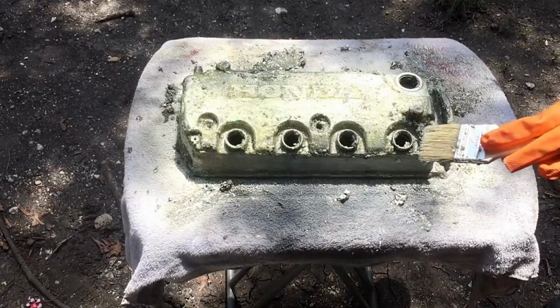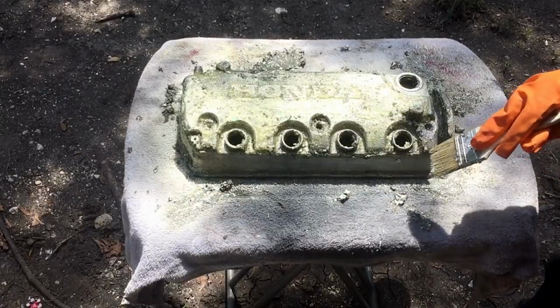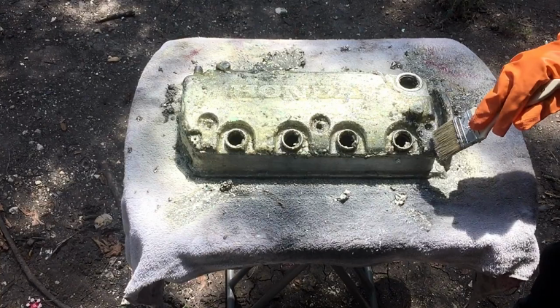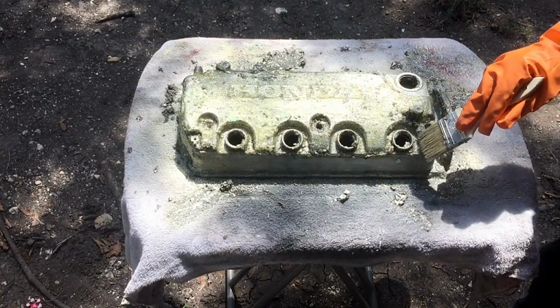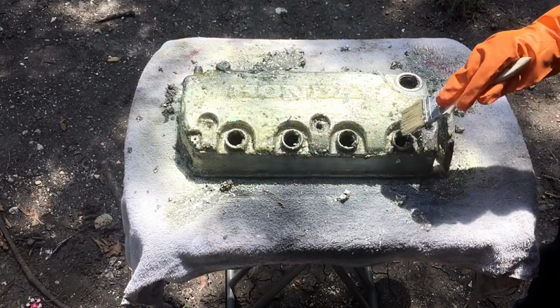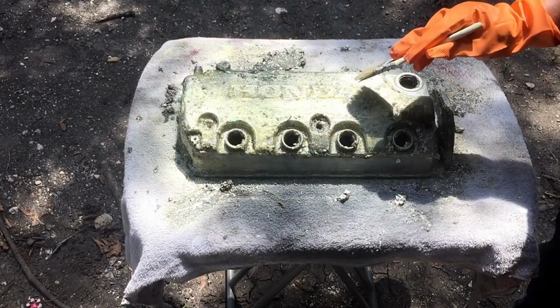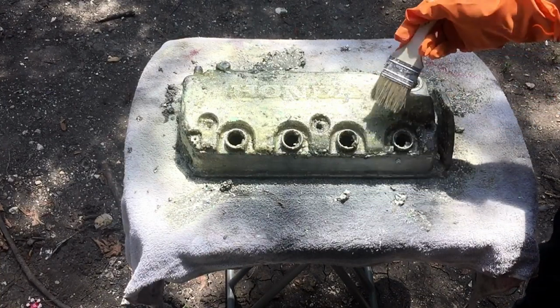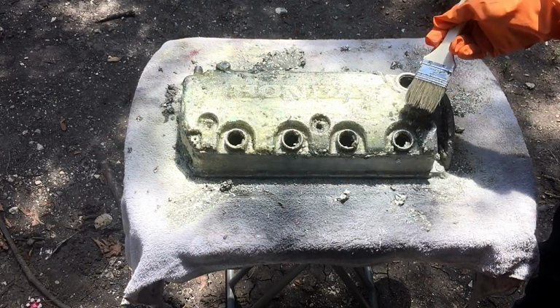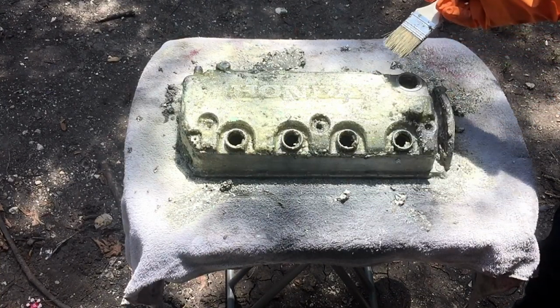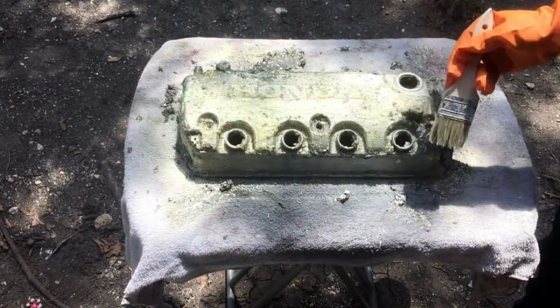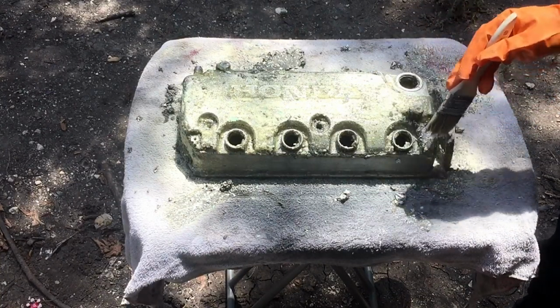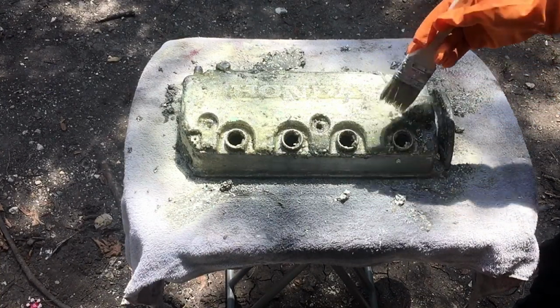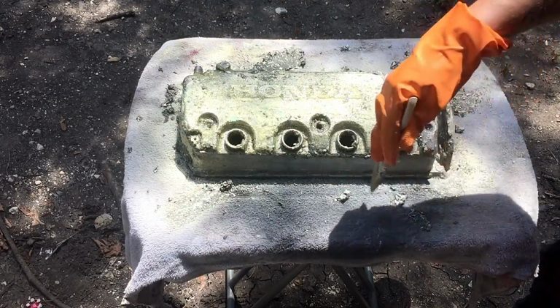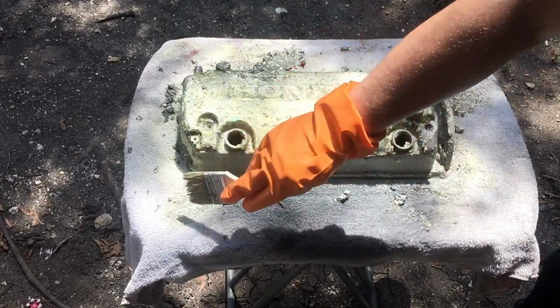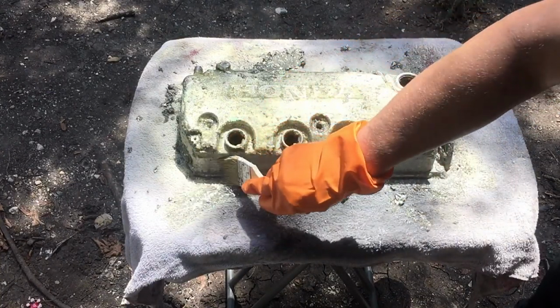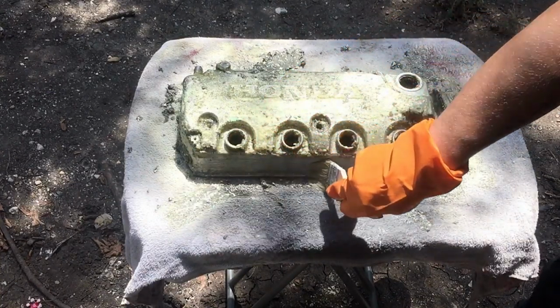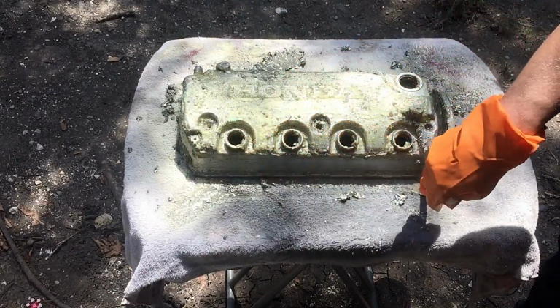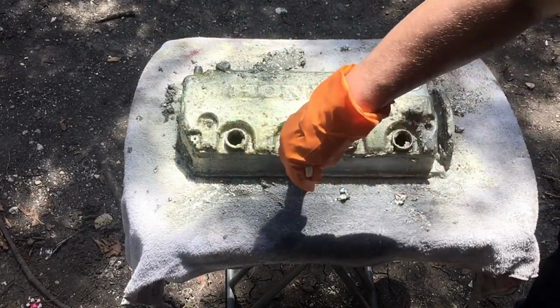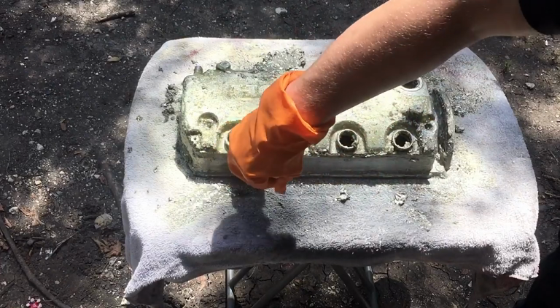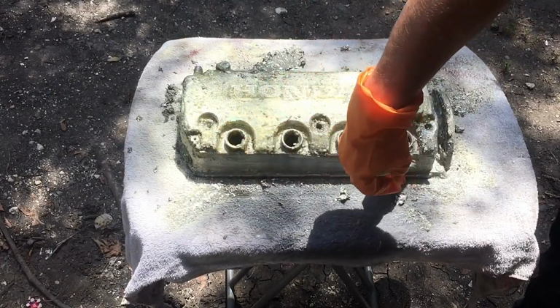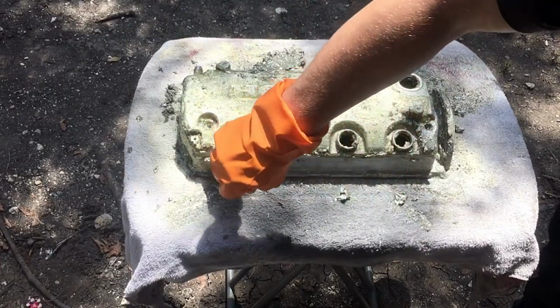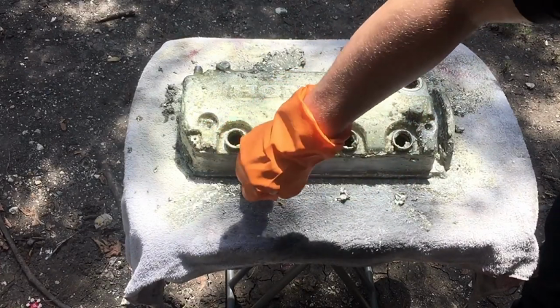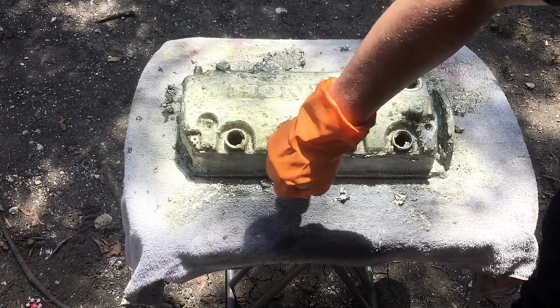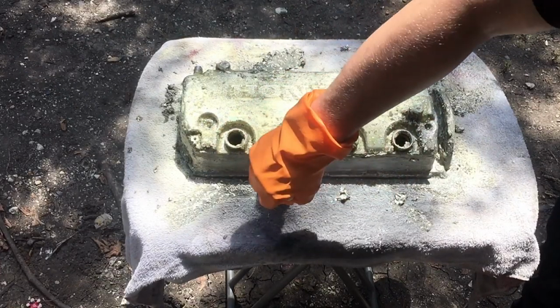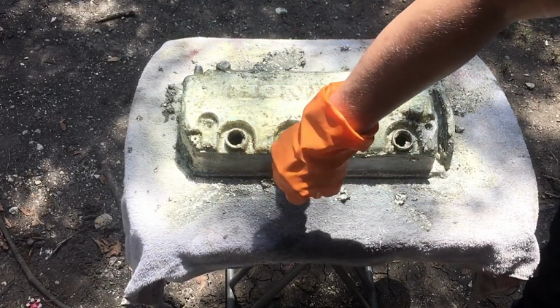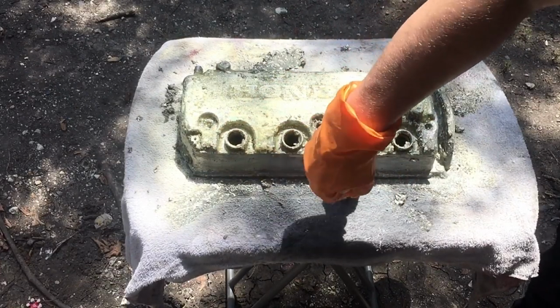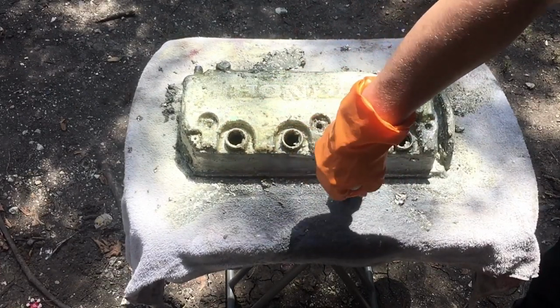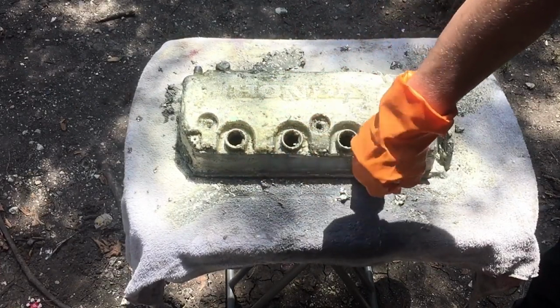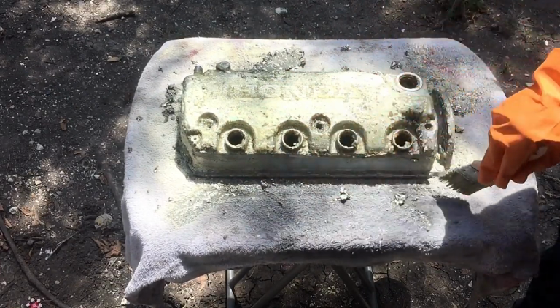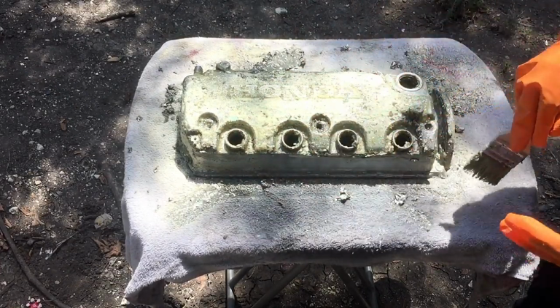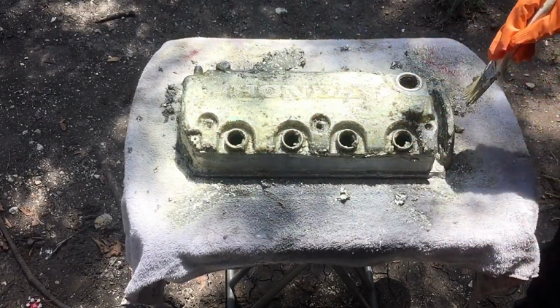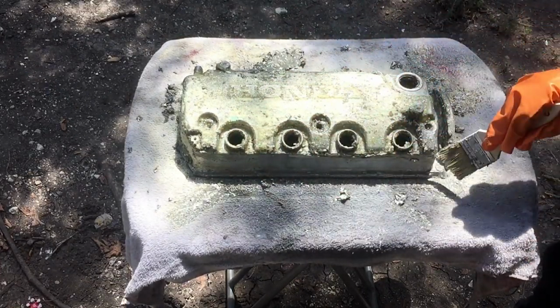I let it sit for about 20 minutes now. I did test this area down here and it seemed to pull the paint off pretty well, so now we're going to go ahead and try to get the rest off.